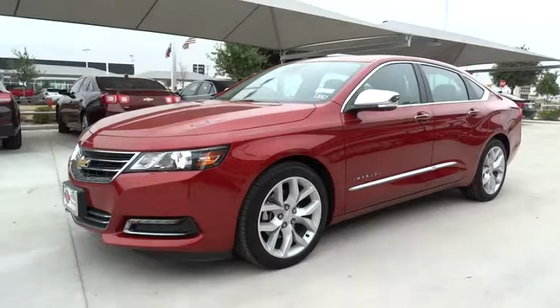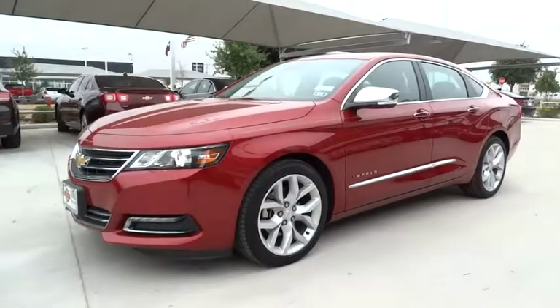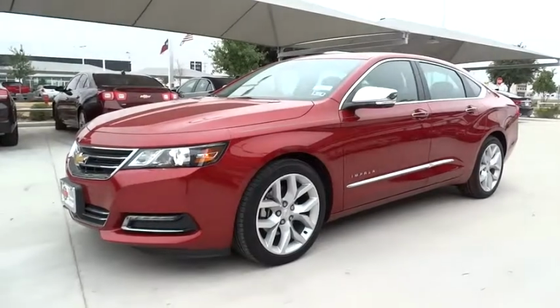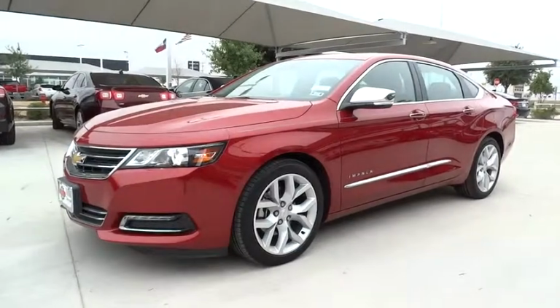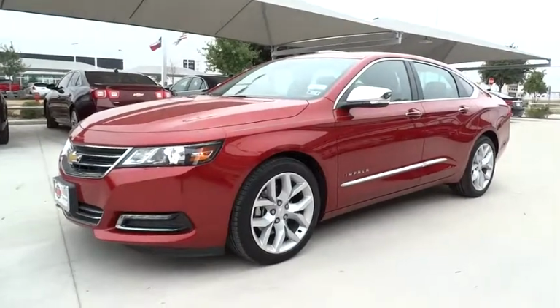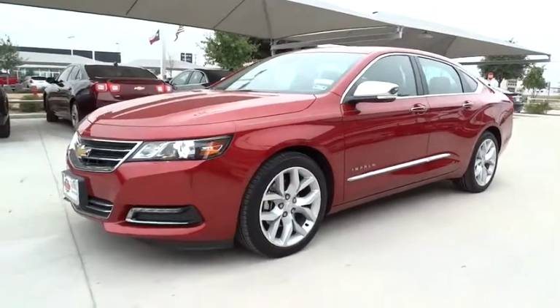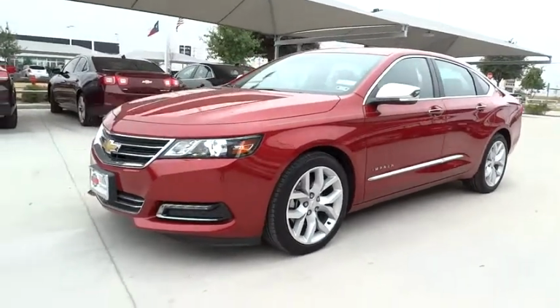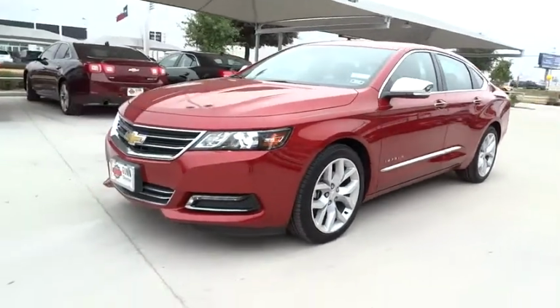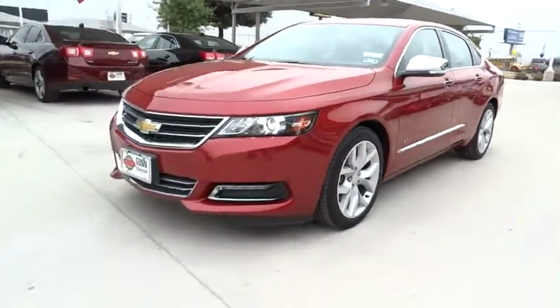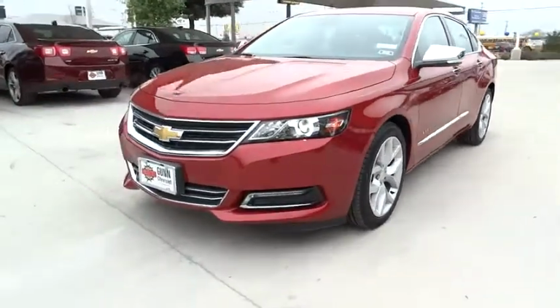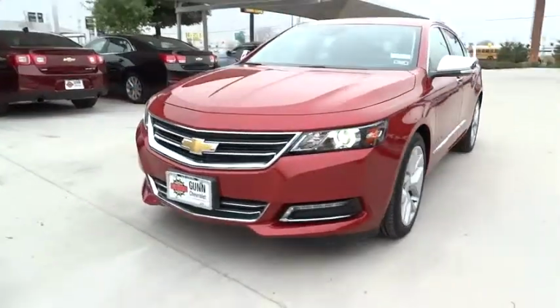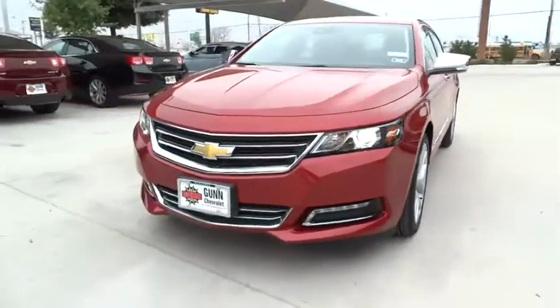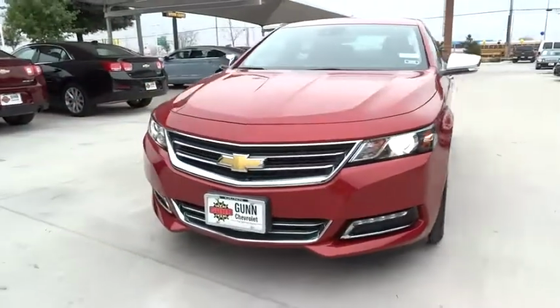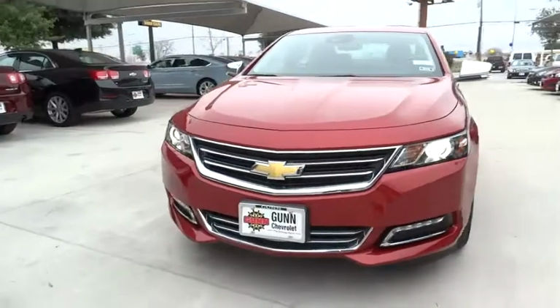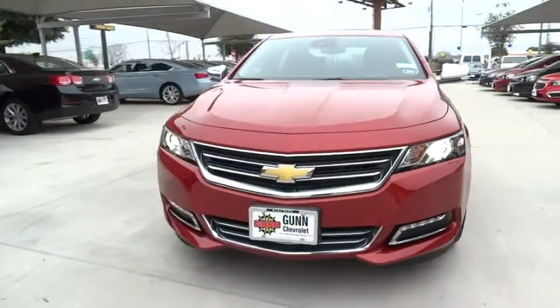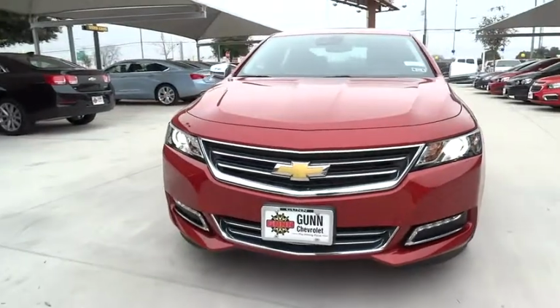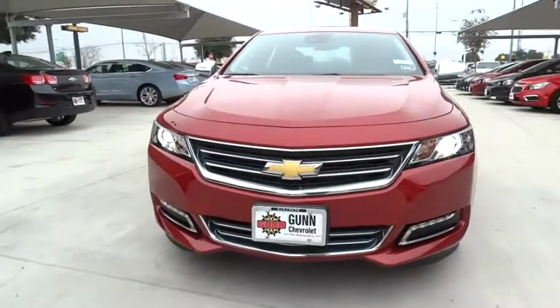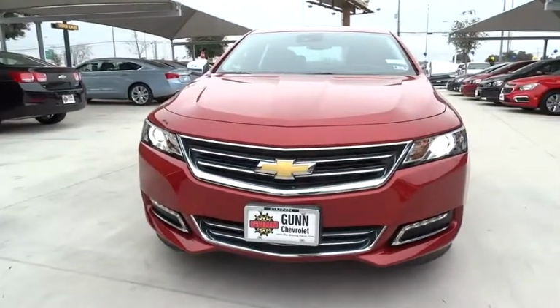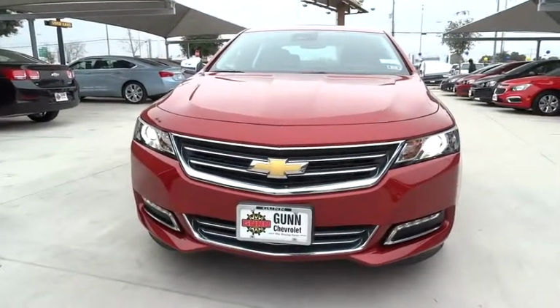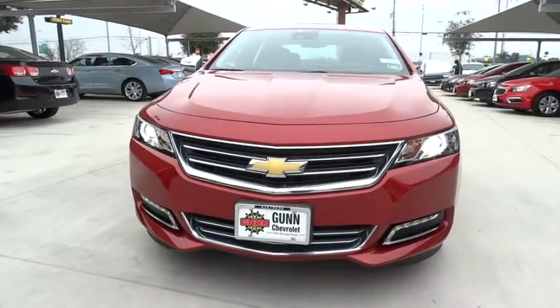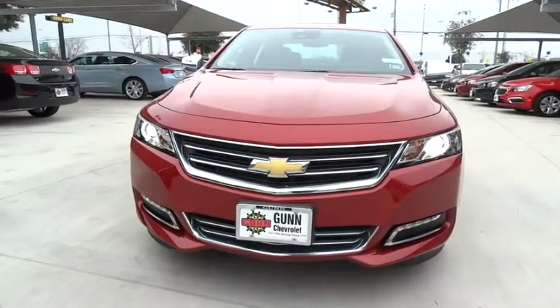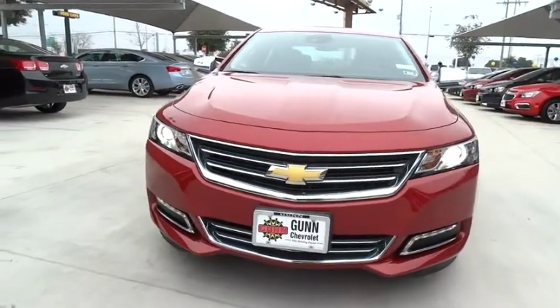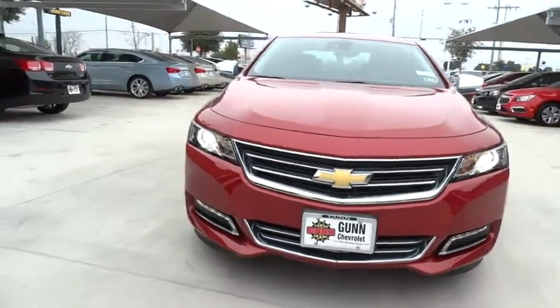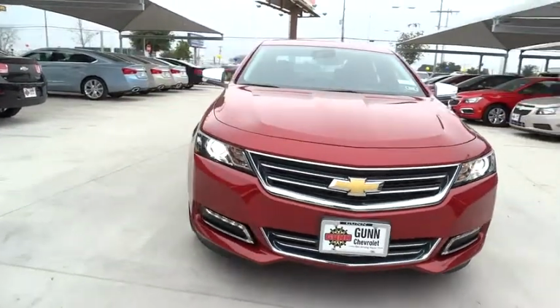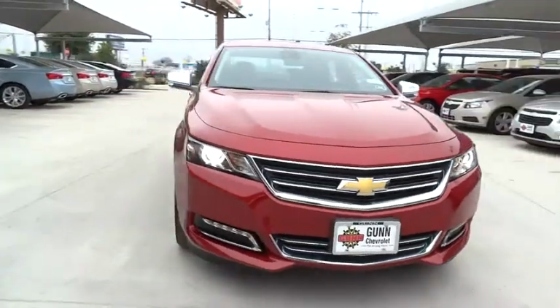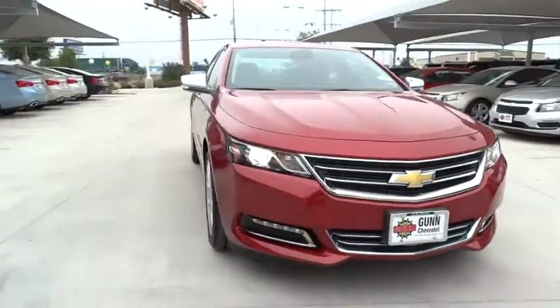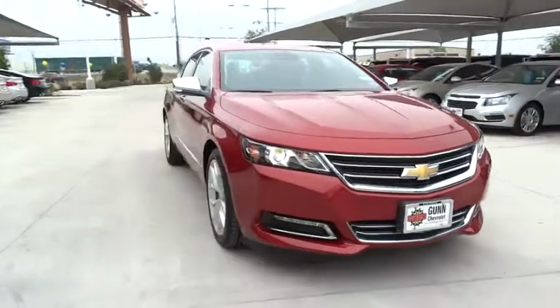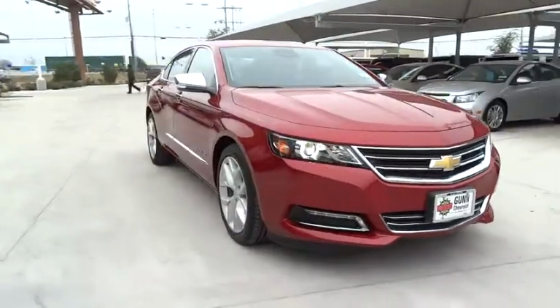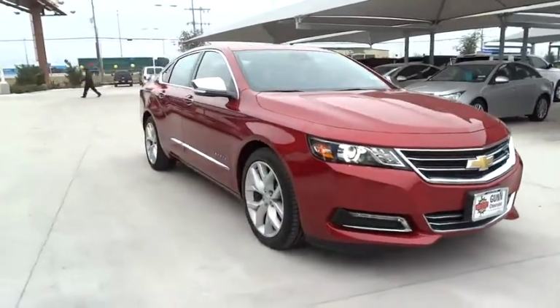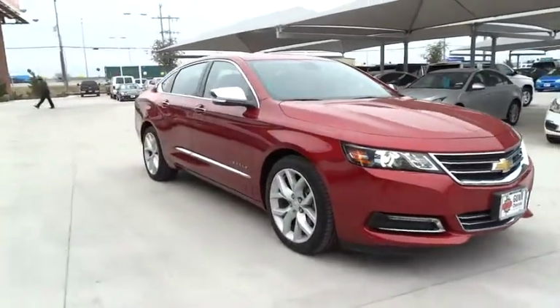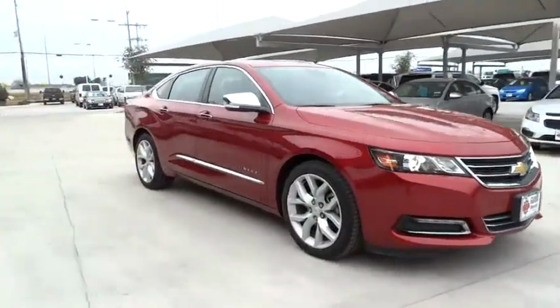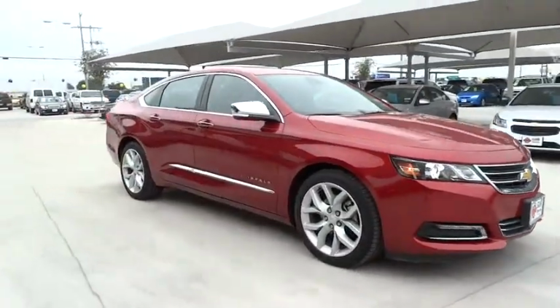The 2015 Impala. The Impala has been one of America's favorites for over 50 years. Enough said, and is priced below $40,000. Here are some of this vehicle's great options.